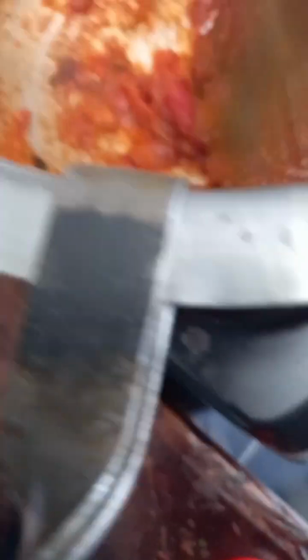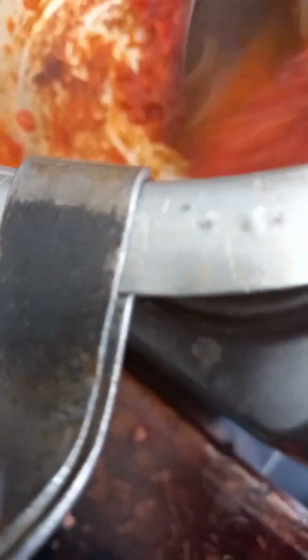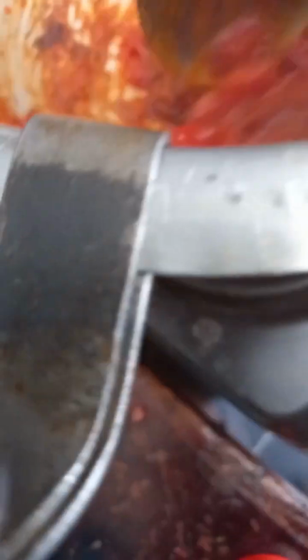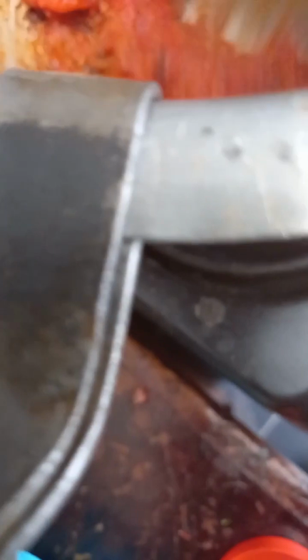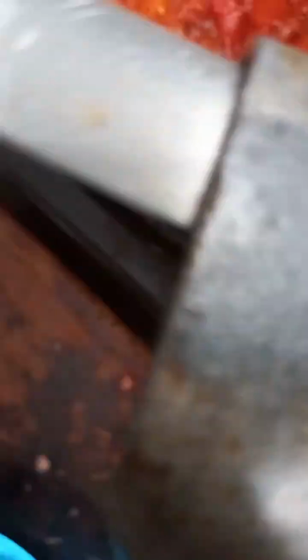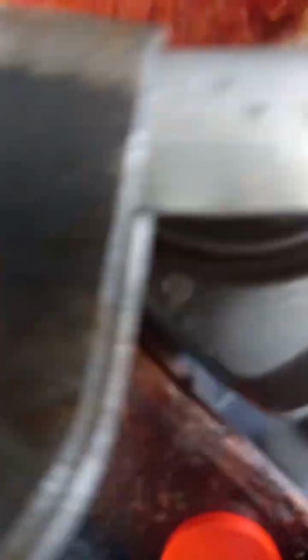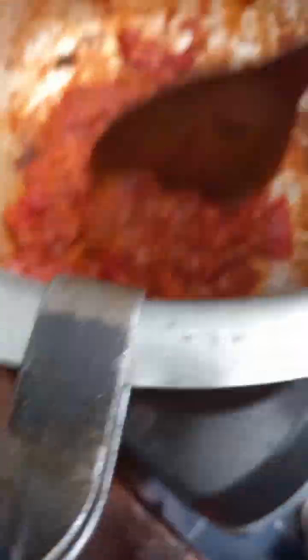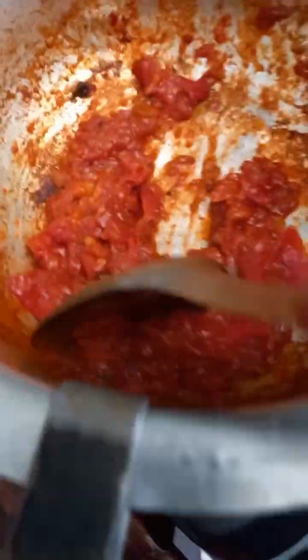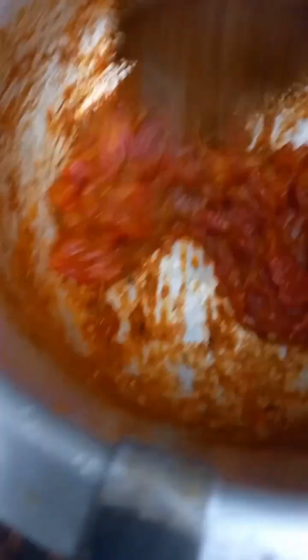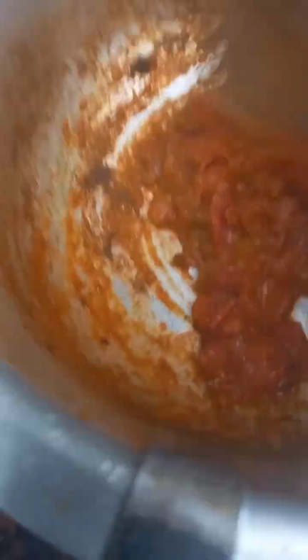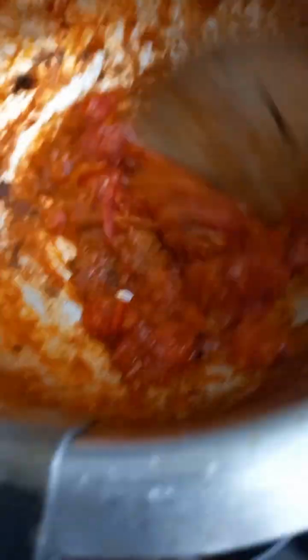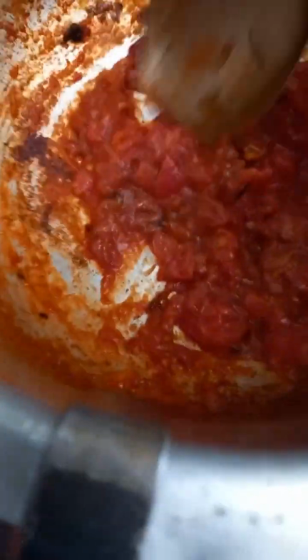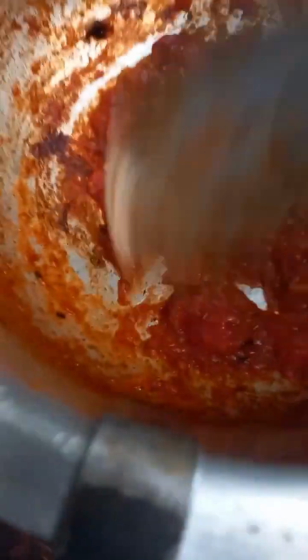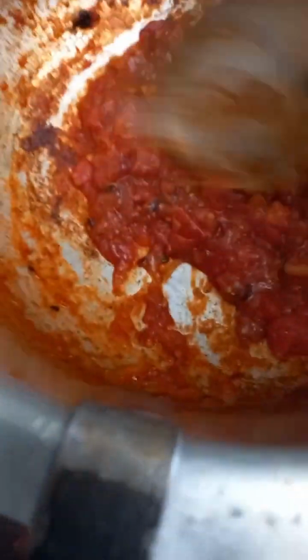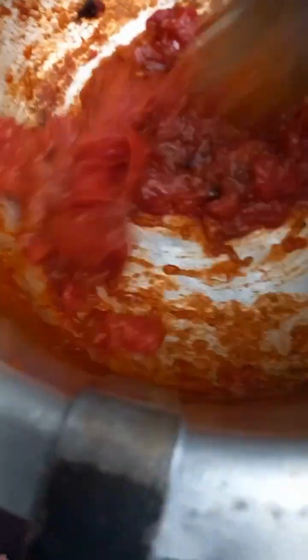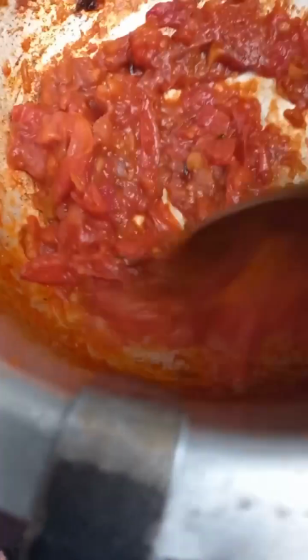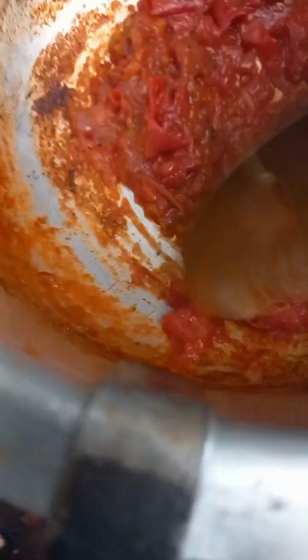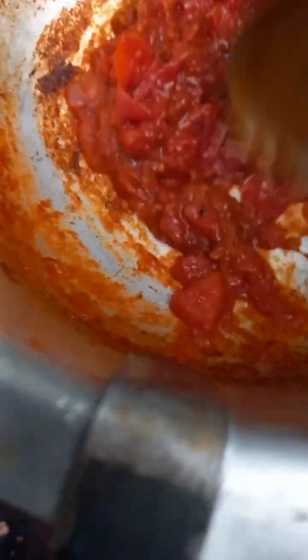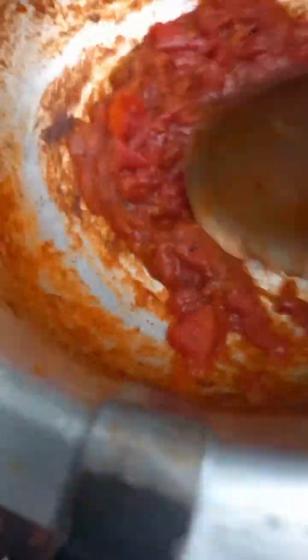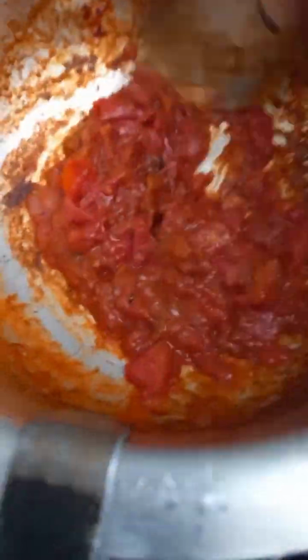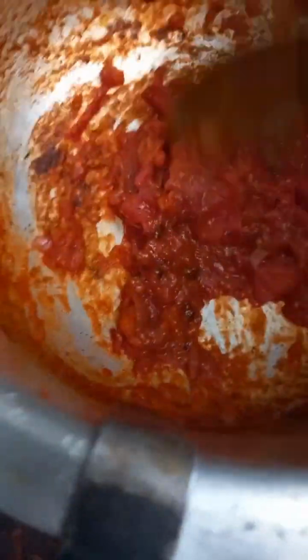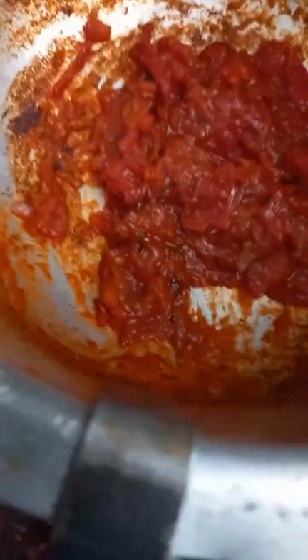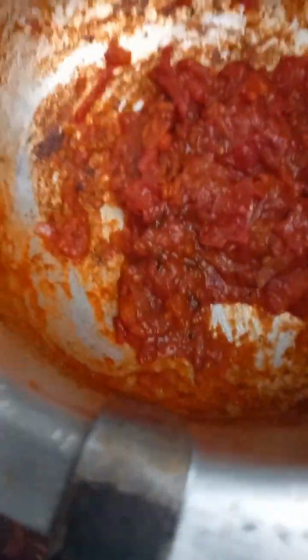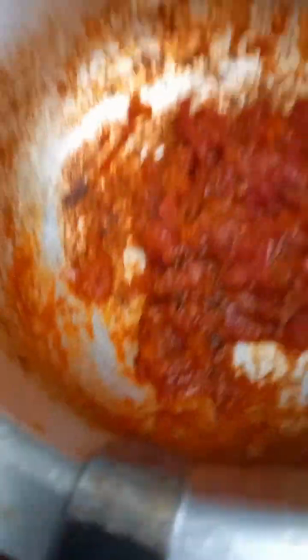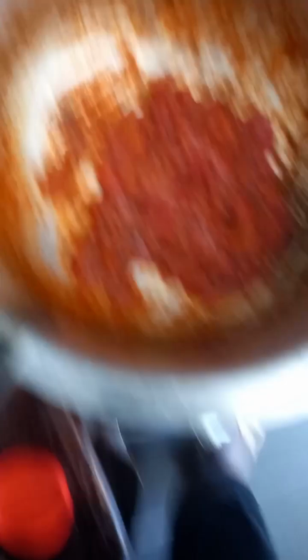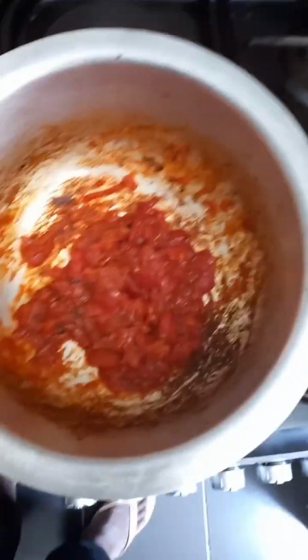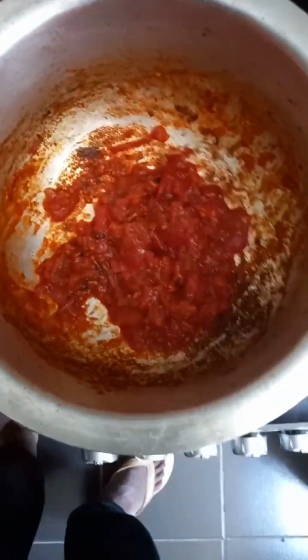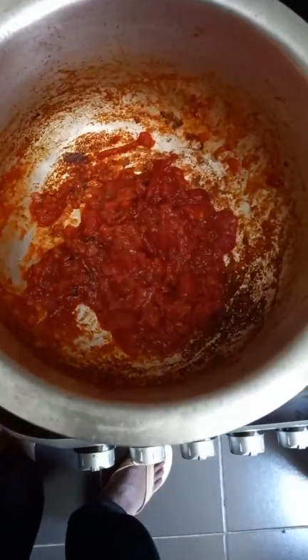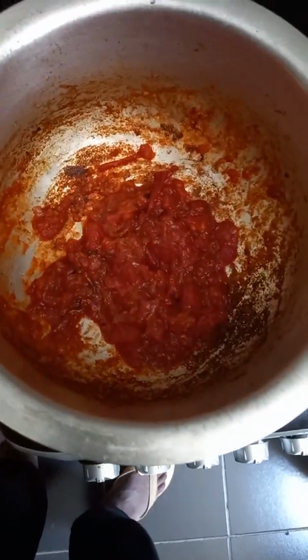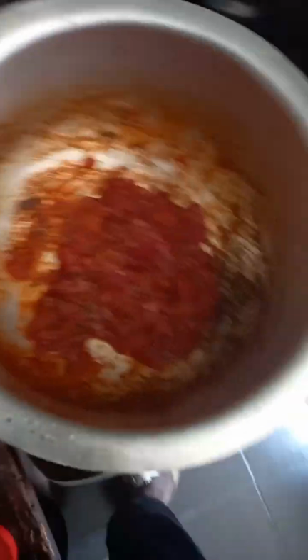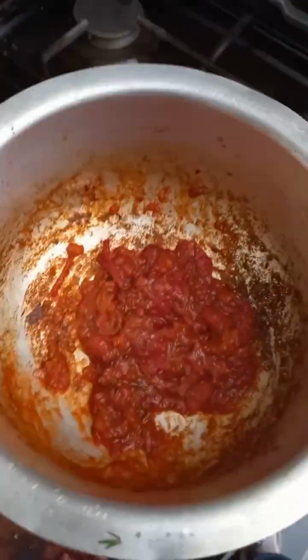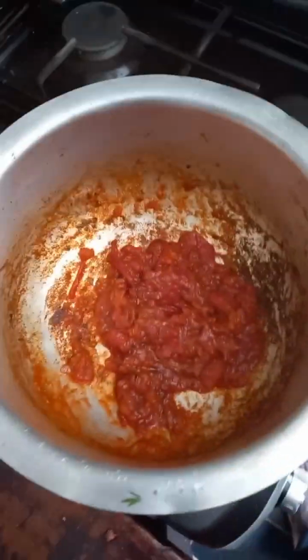Blend it properly with the tomato sauce. Look at this — that's the sauce I was talking about.